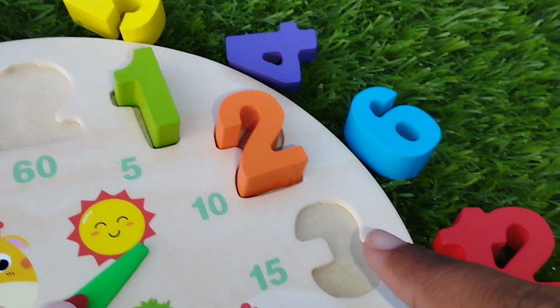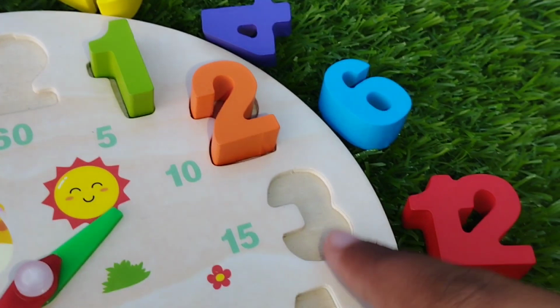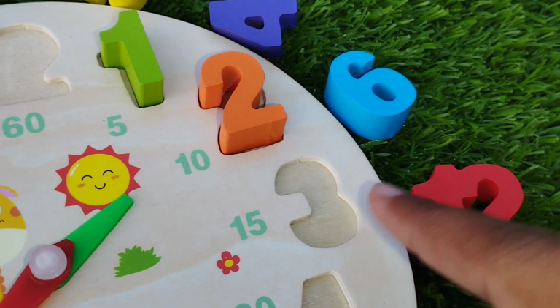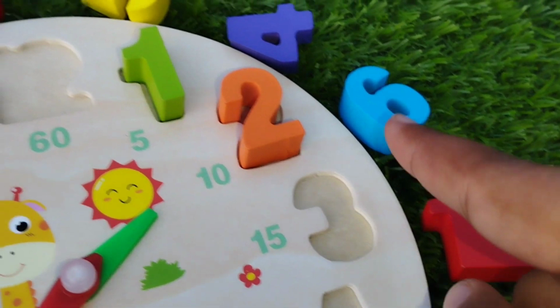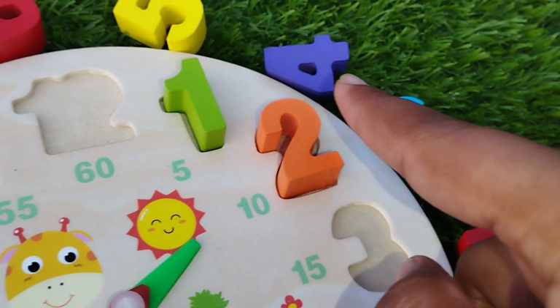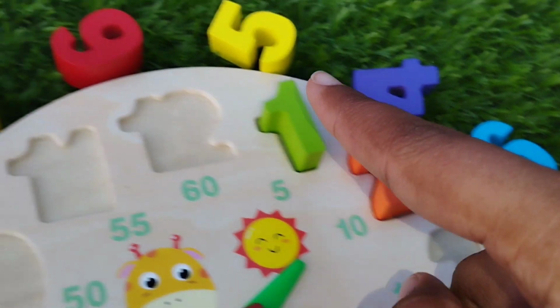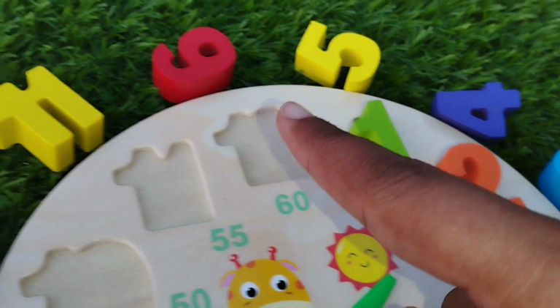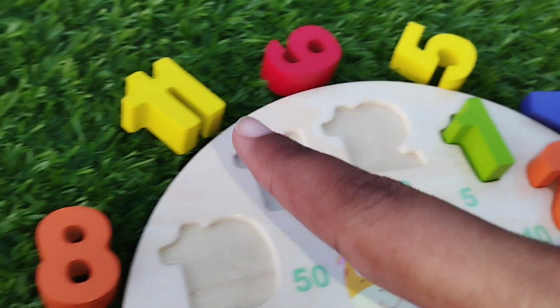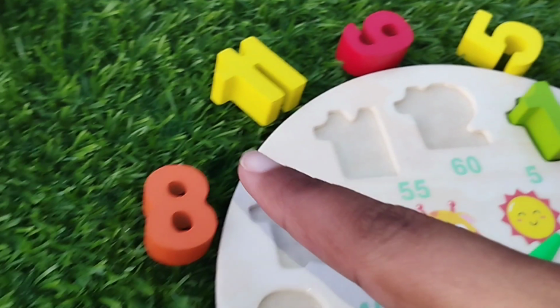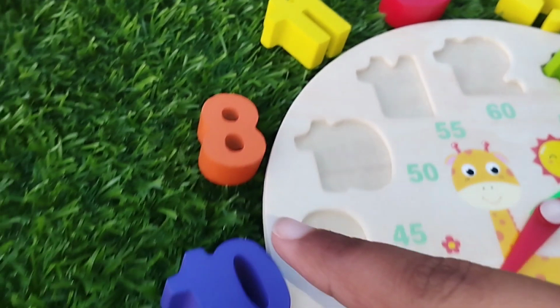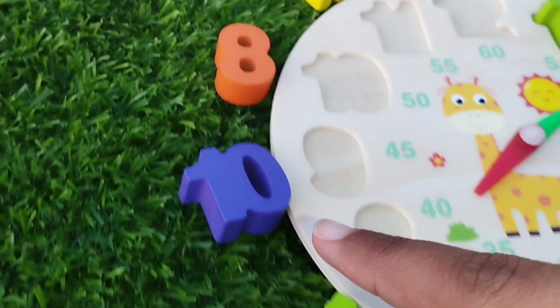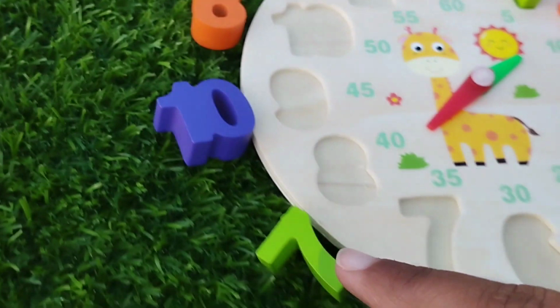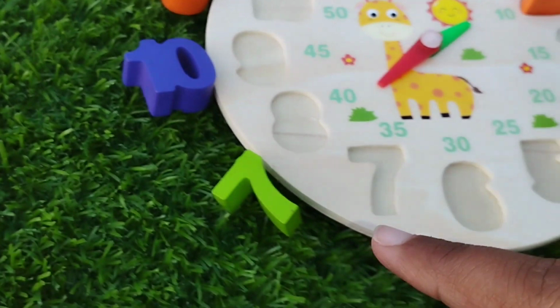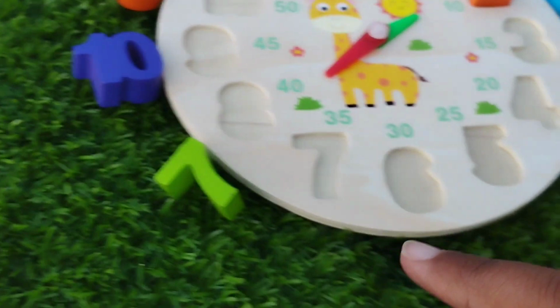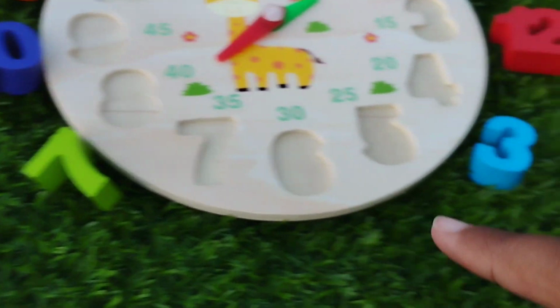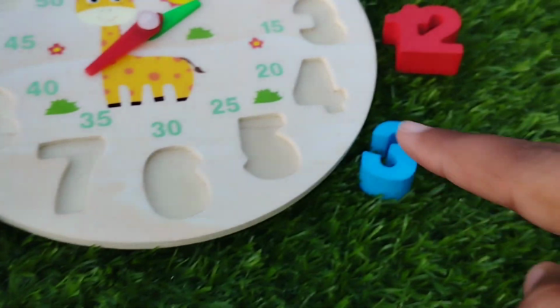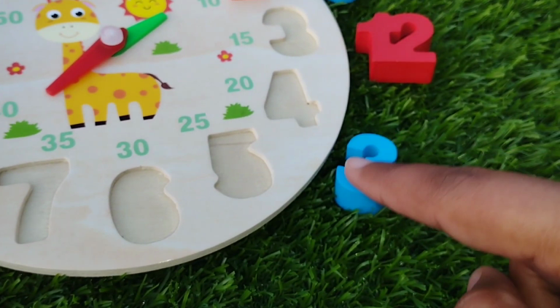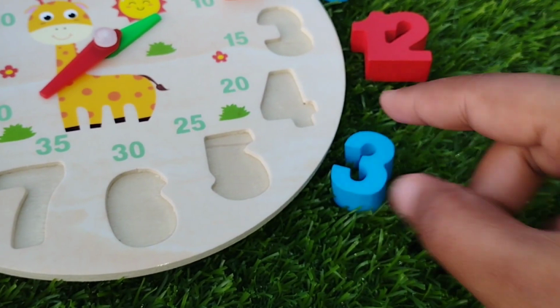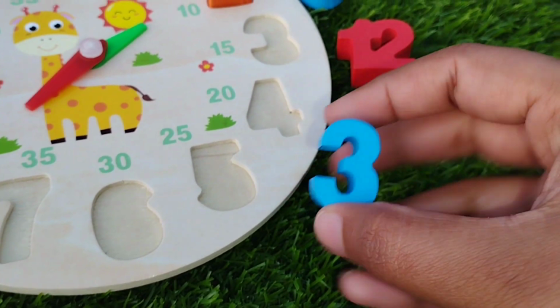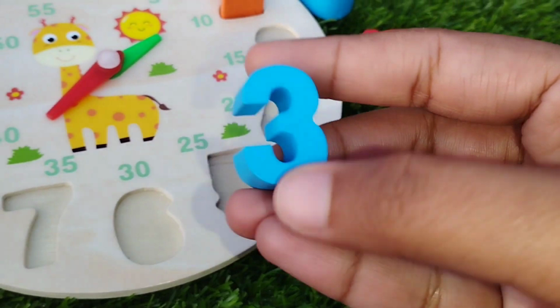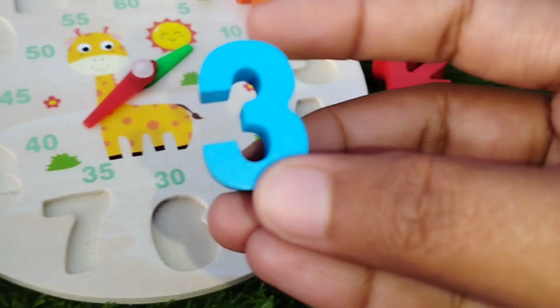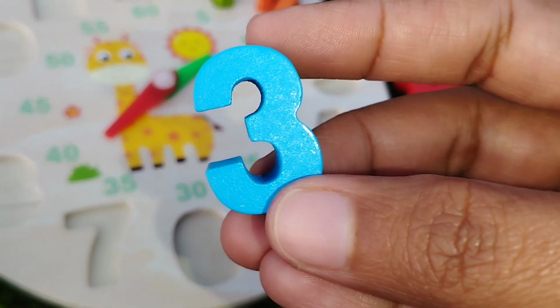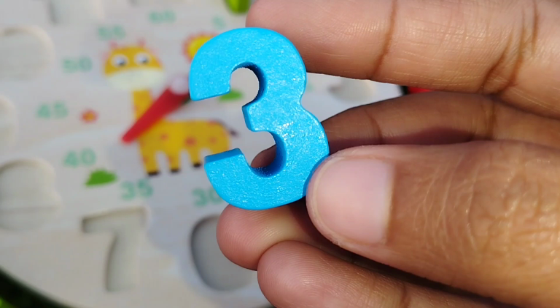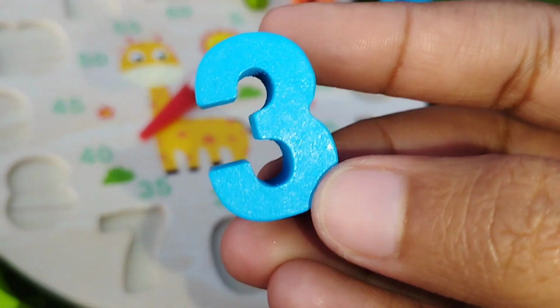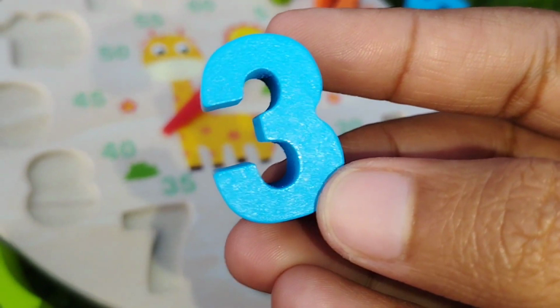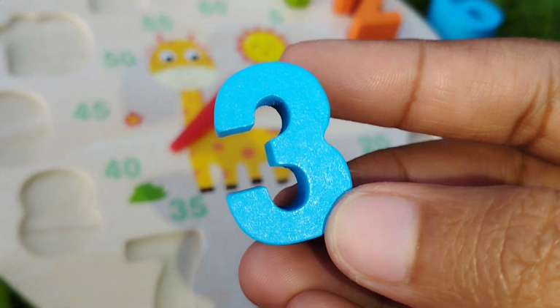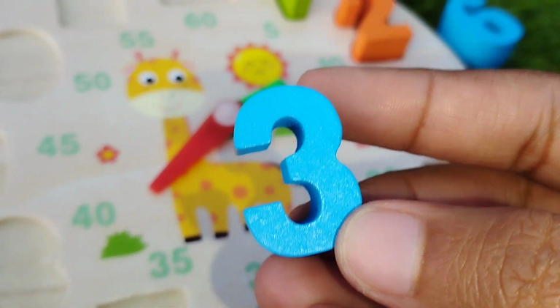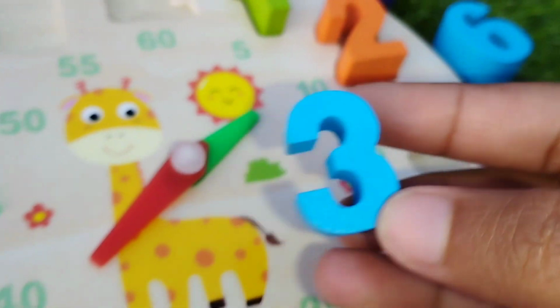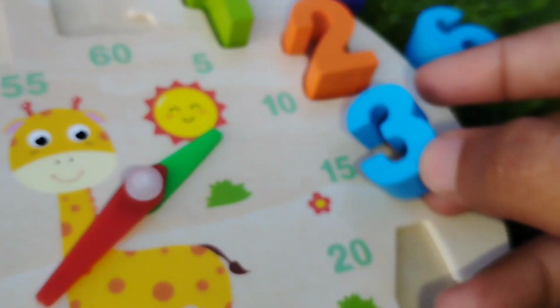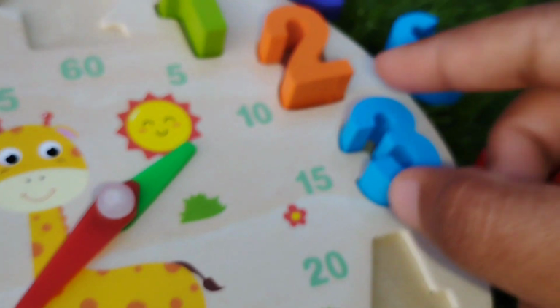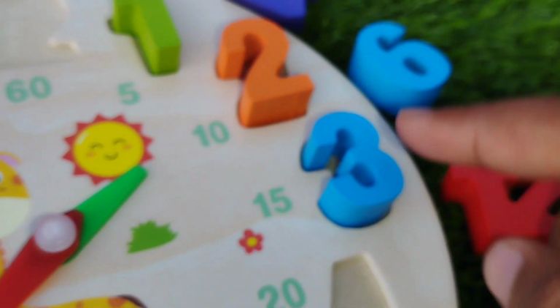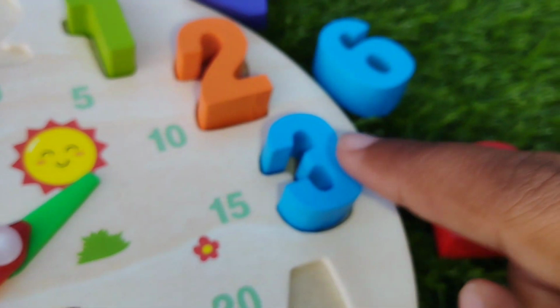The next number is number three. This is number three. Three.